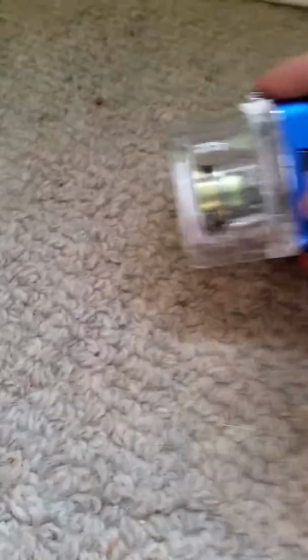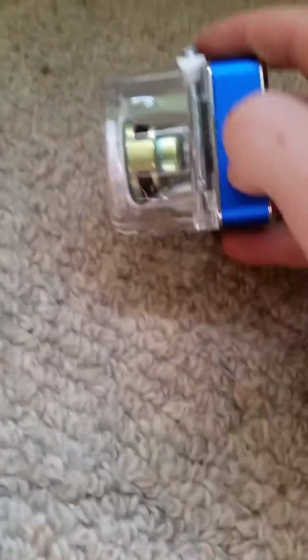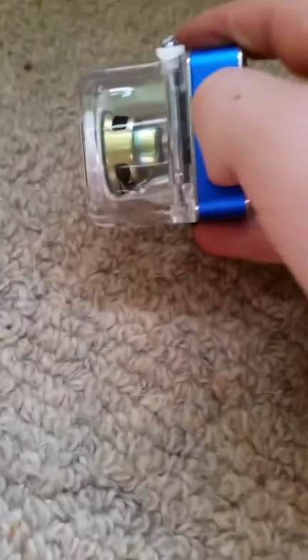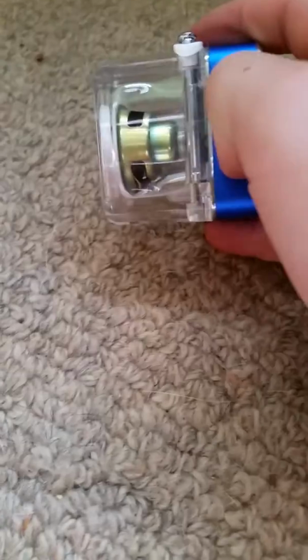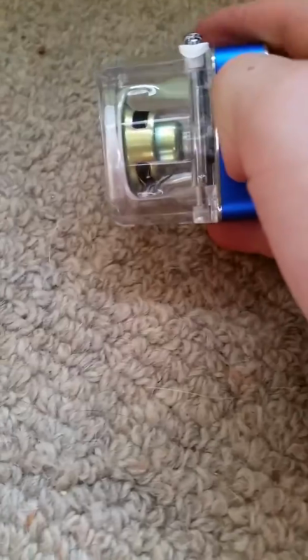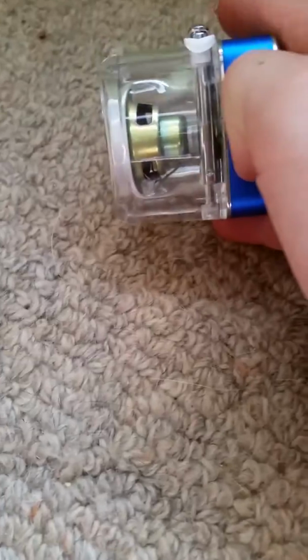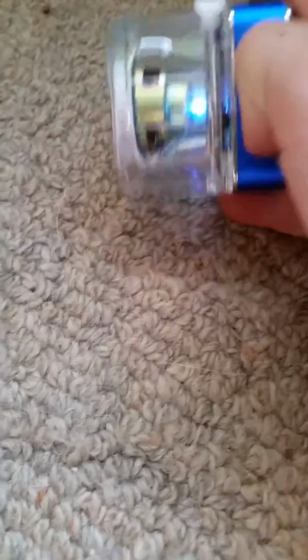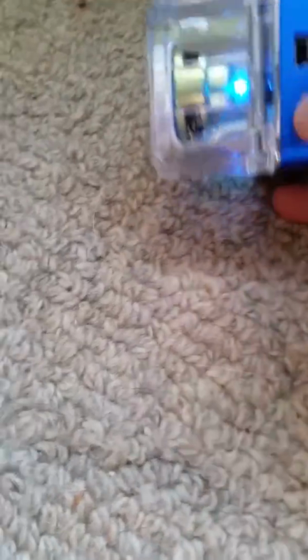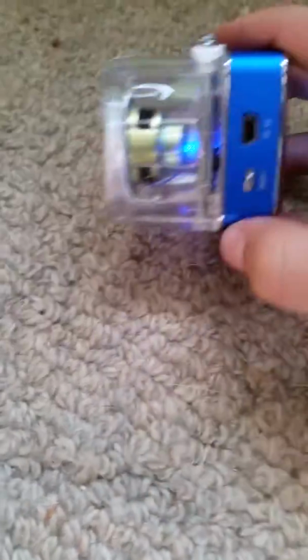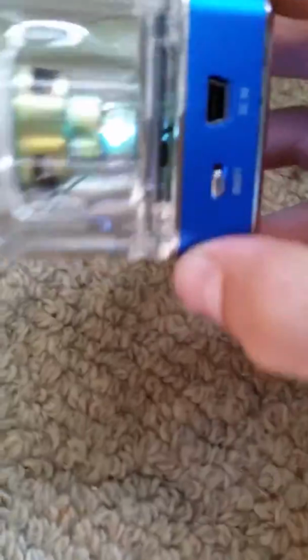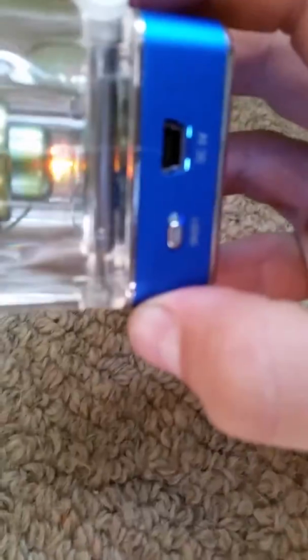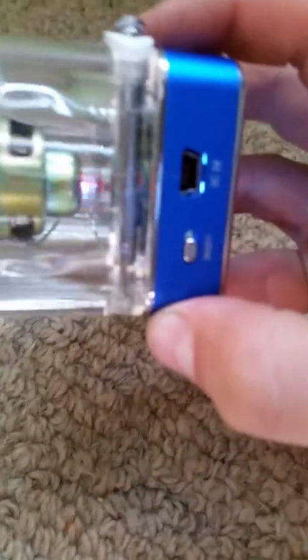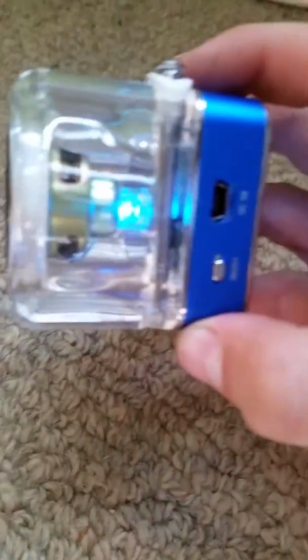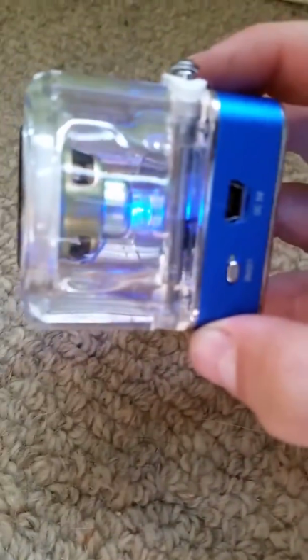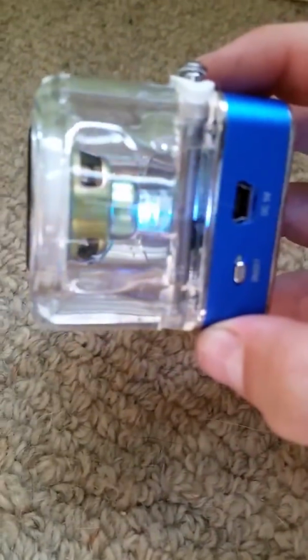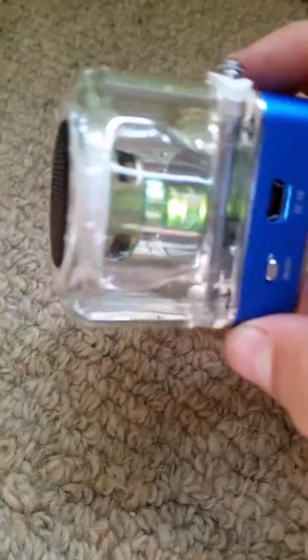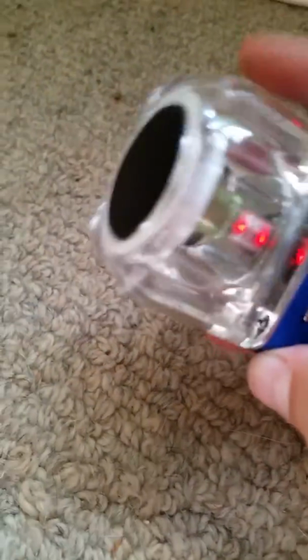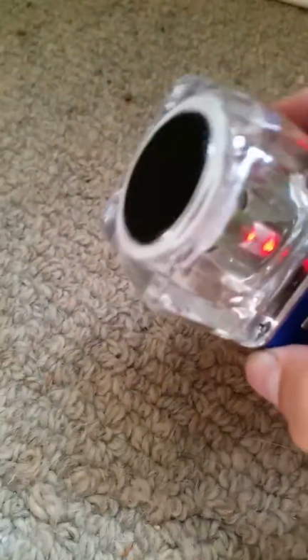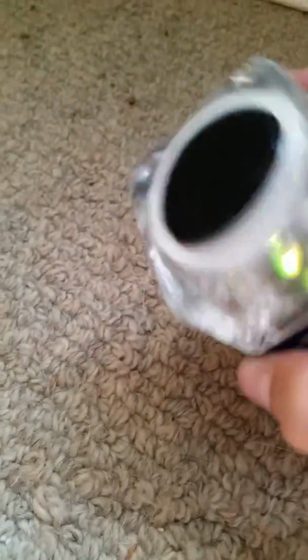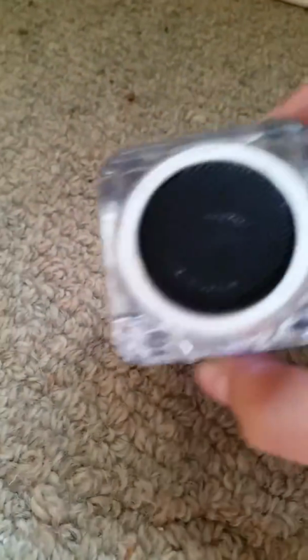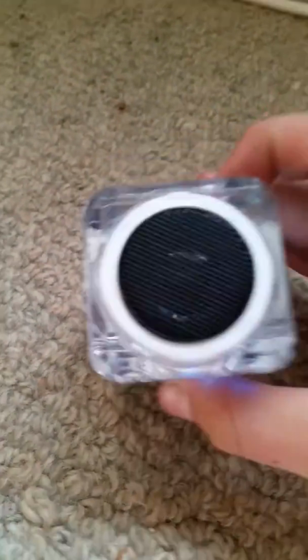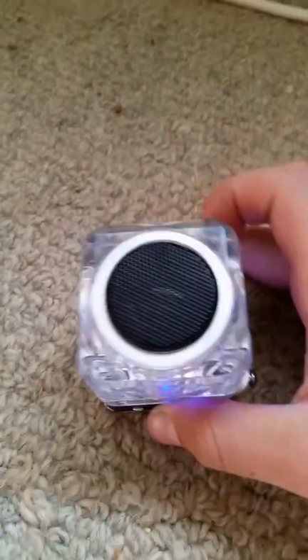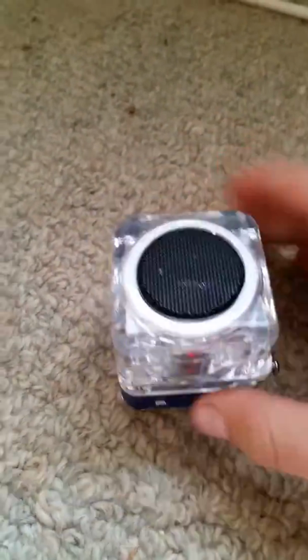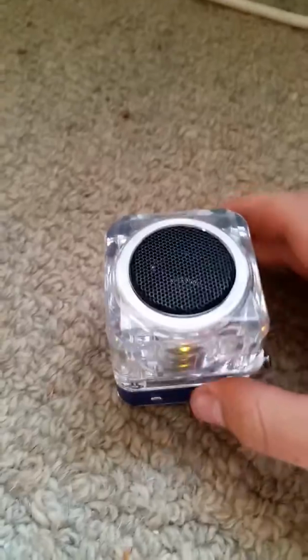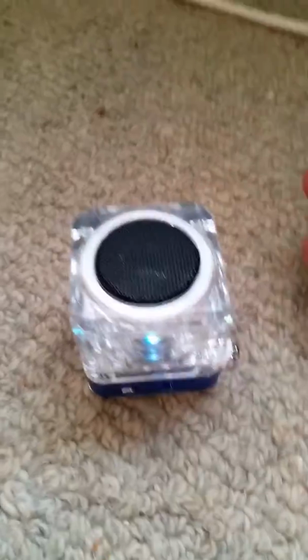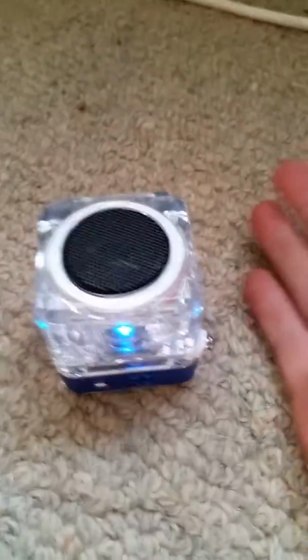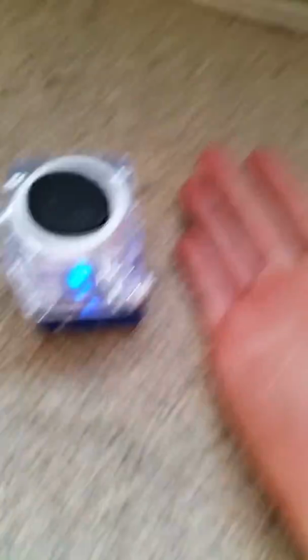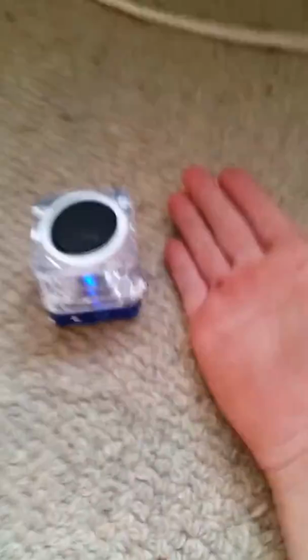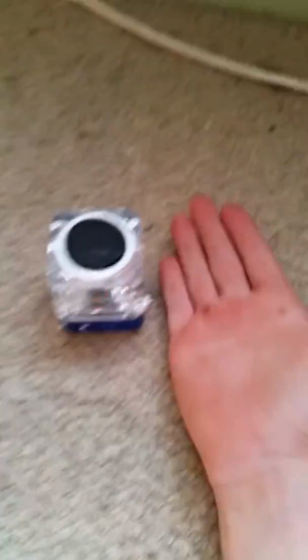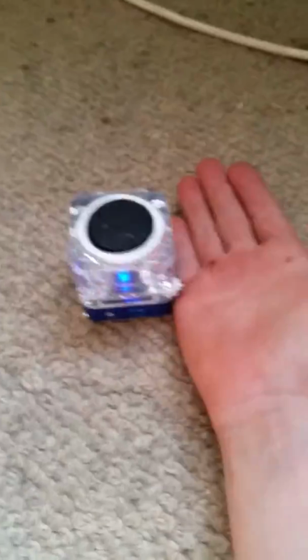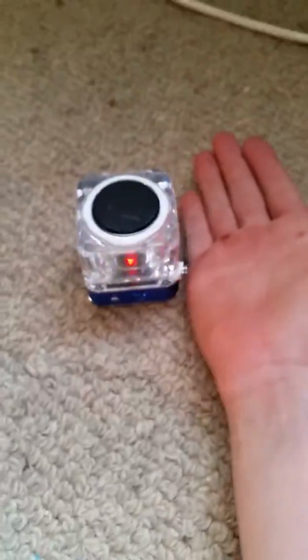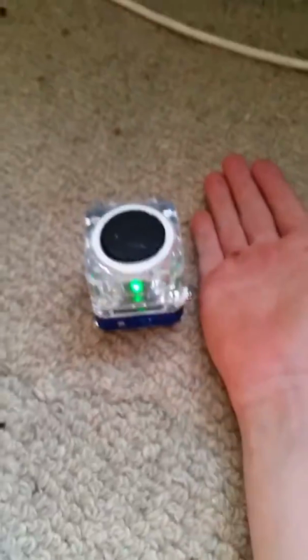And if I turn it on, it's got a light. And this is my hand for comparison.